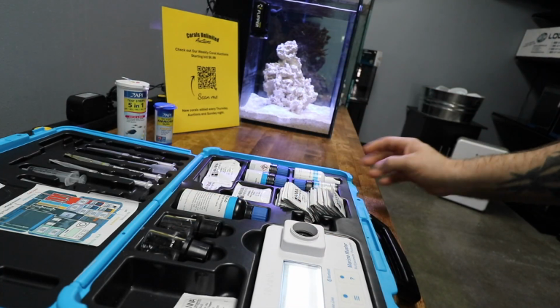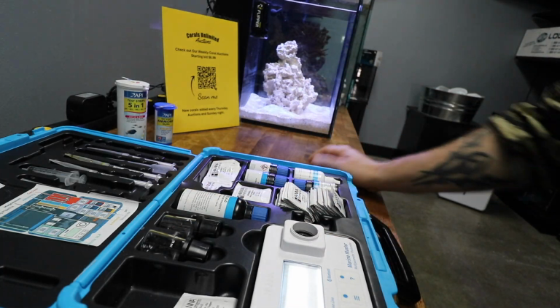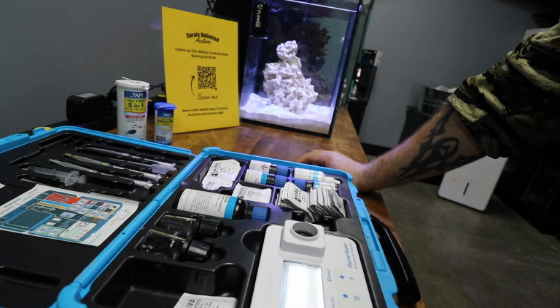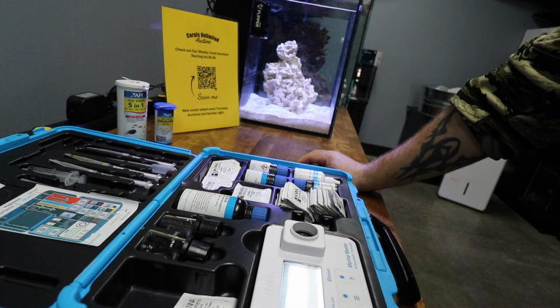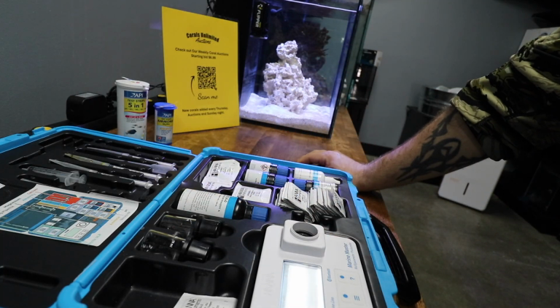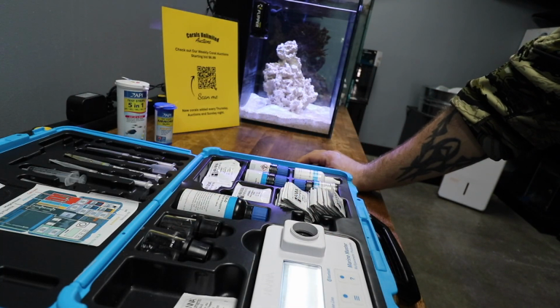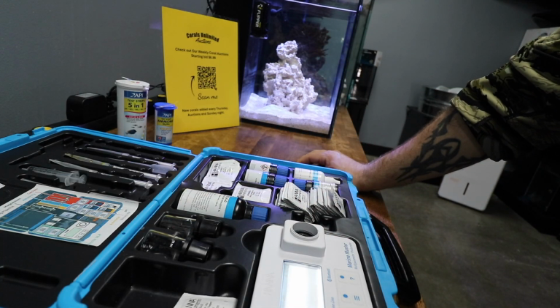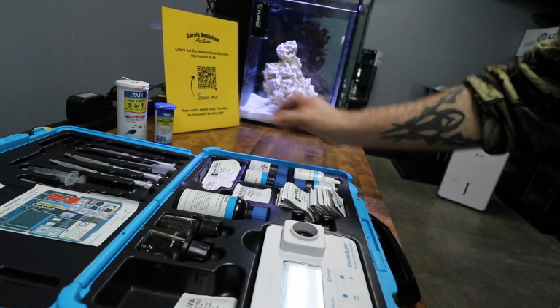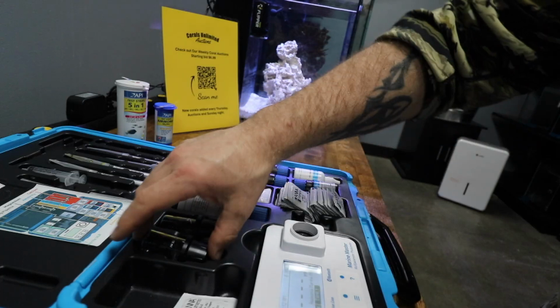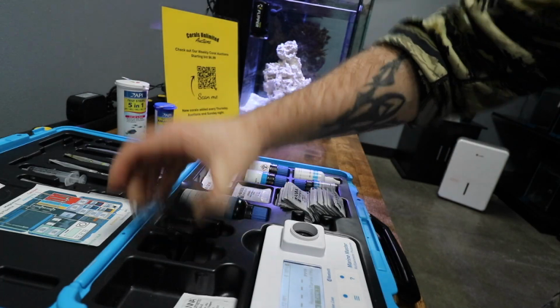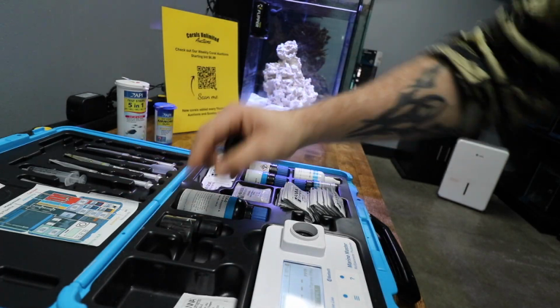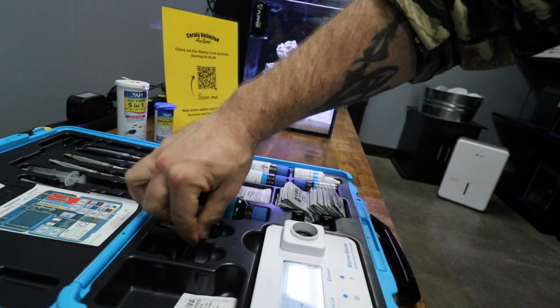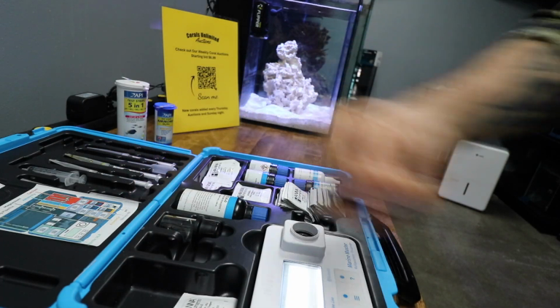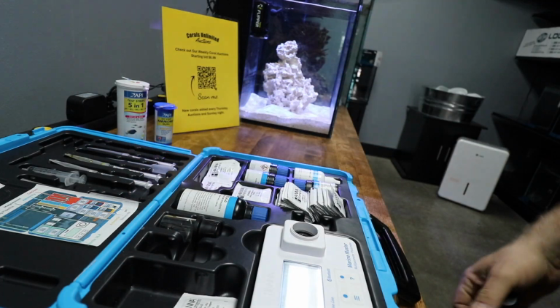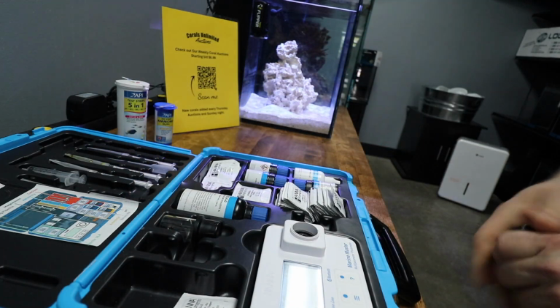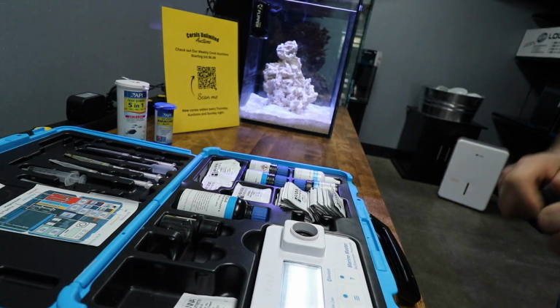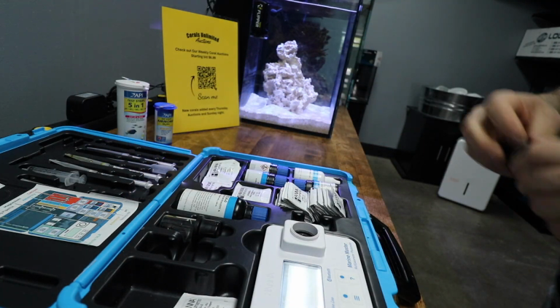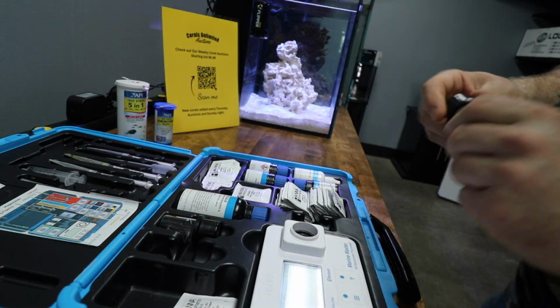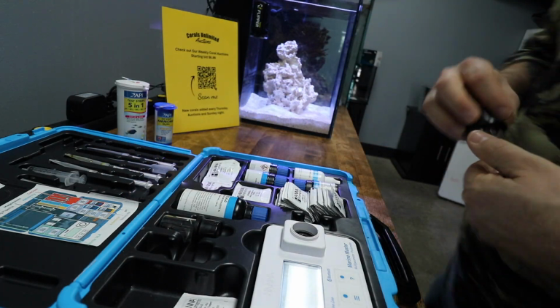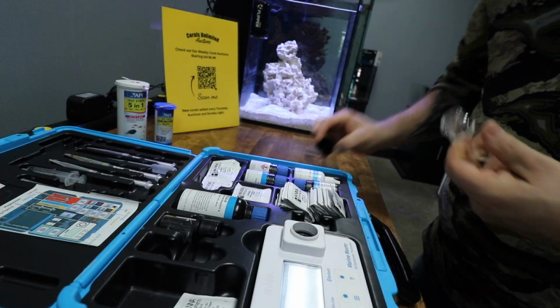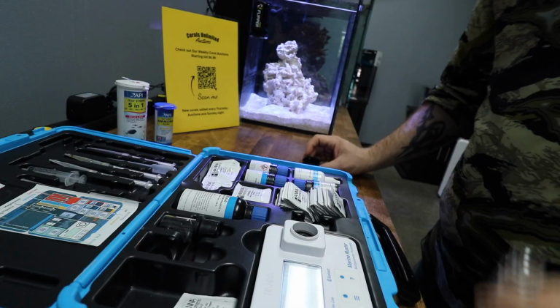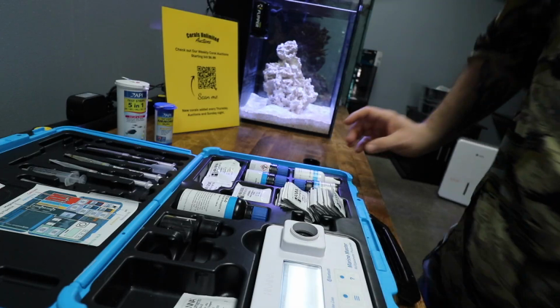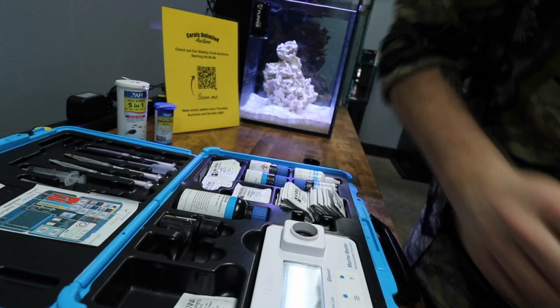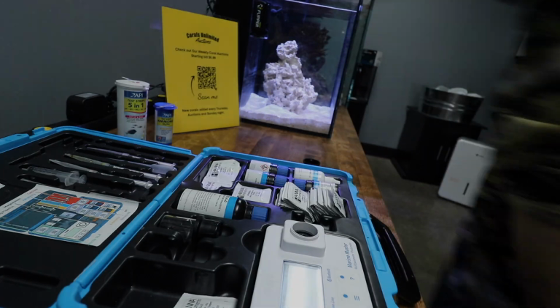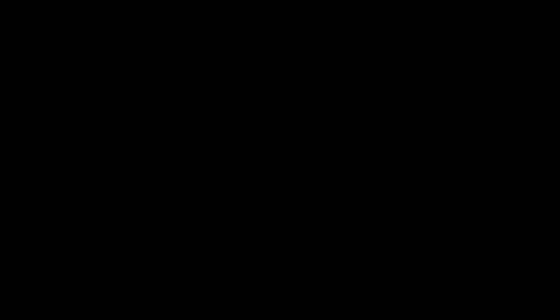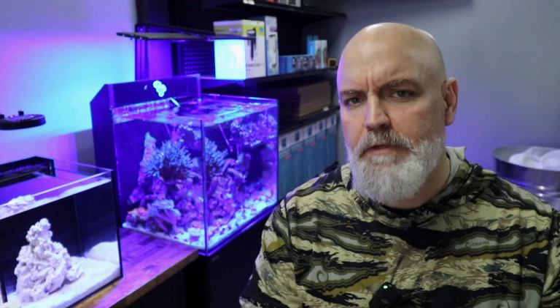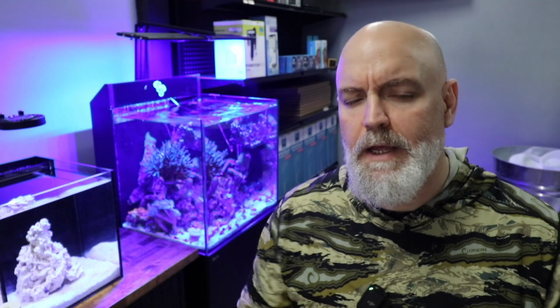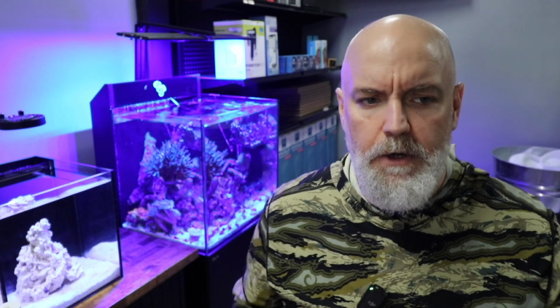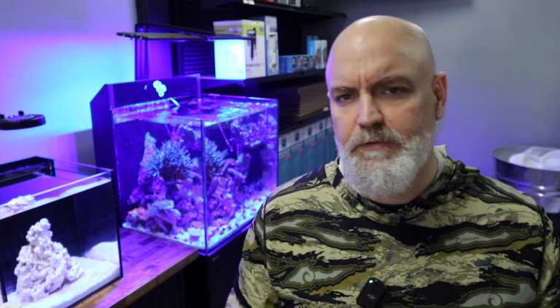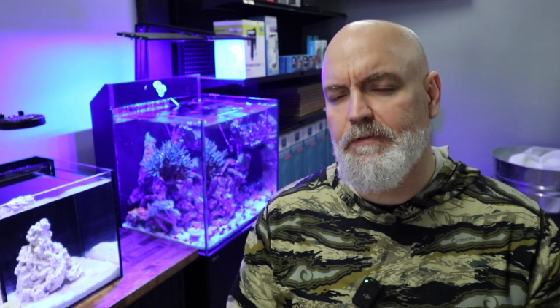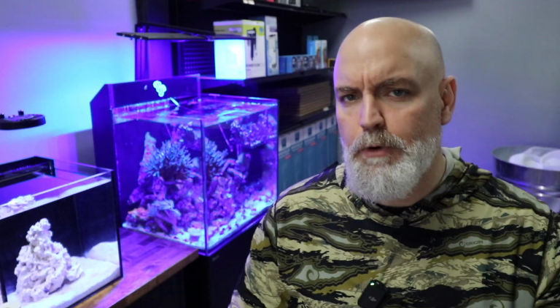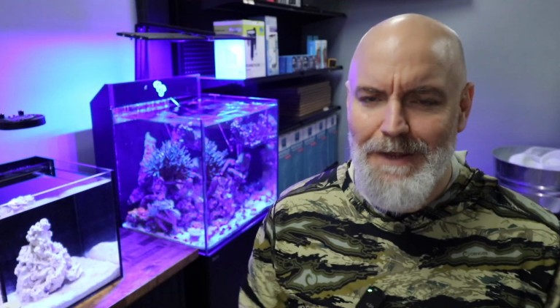I still have this in tutorial mode, which gives you step-by-step instructions on how to go about each test. I don't have a lot of reps in with the ammonia so that's going to be beneficial for me. We went through and got our test results from the Marine Master and I'll throw them up on the screen so you guys can take a look.